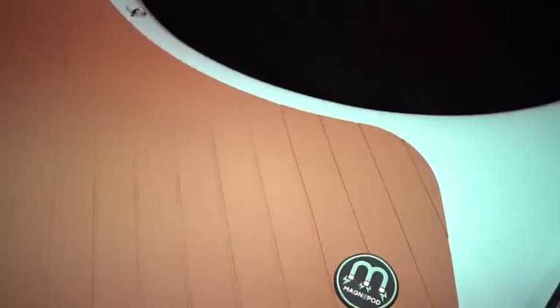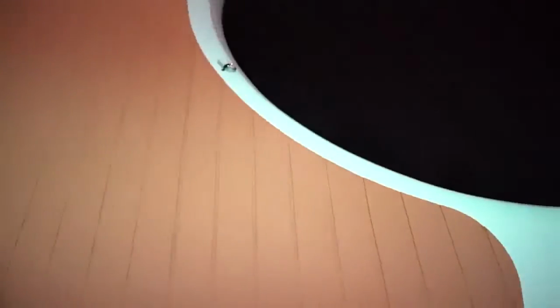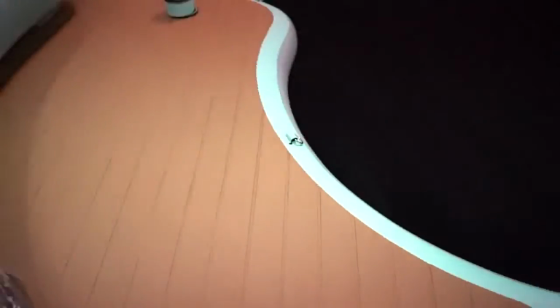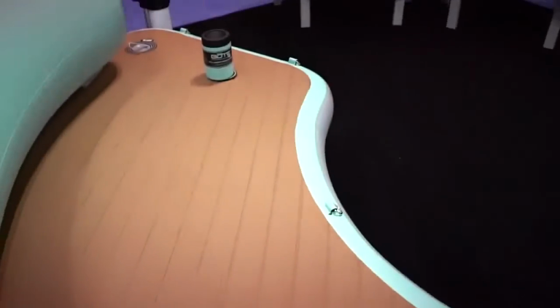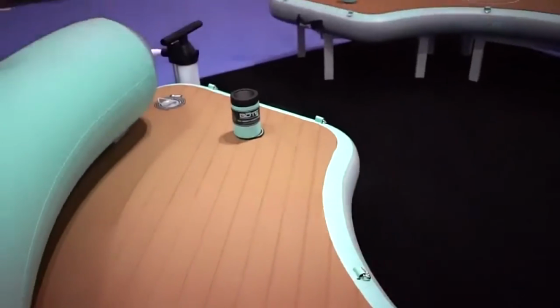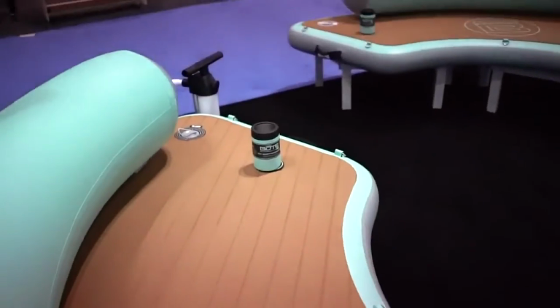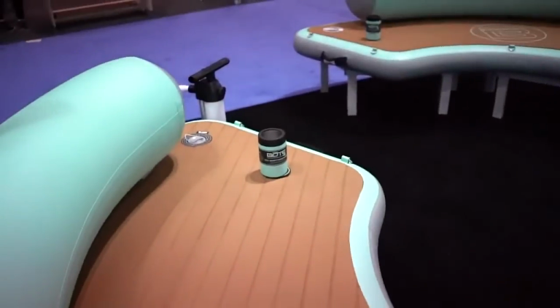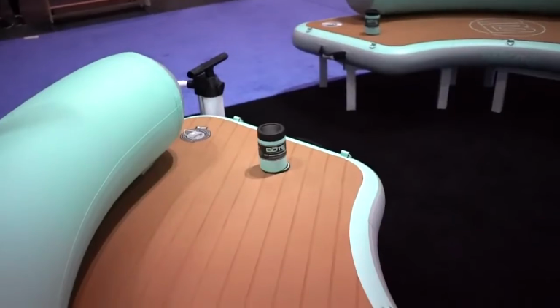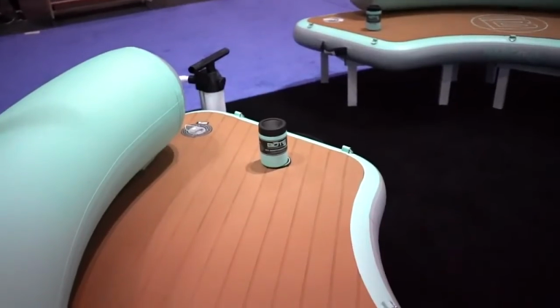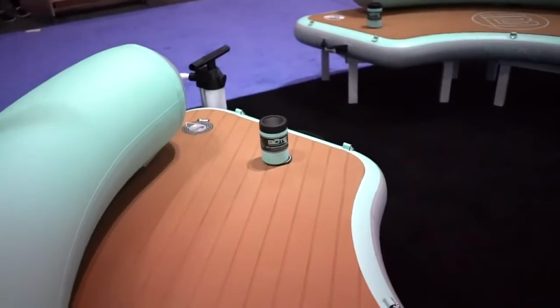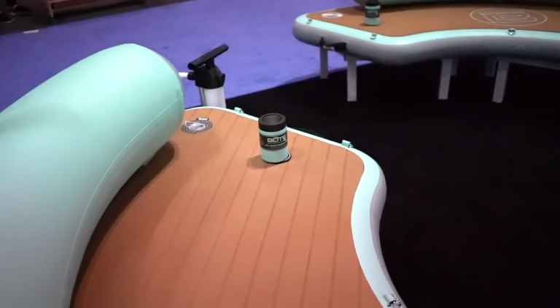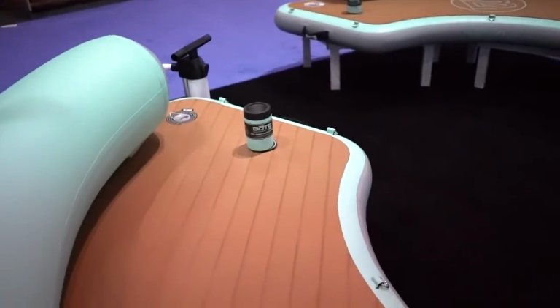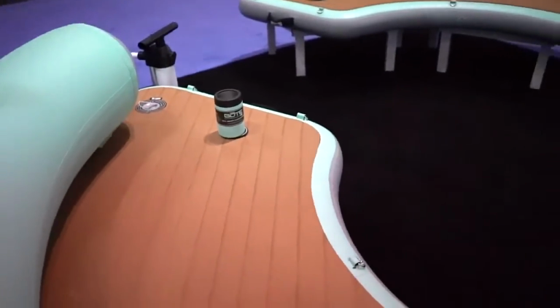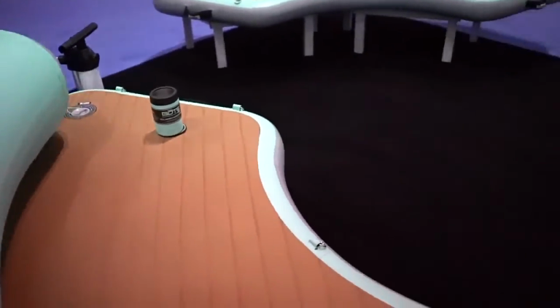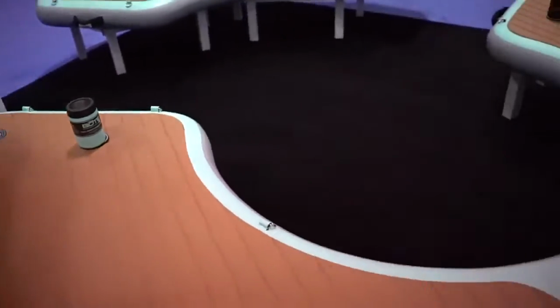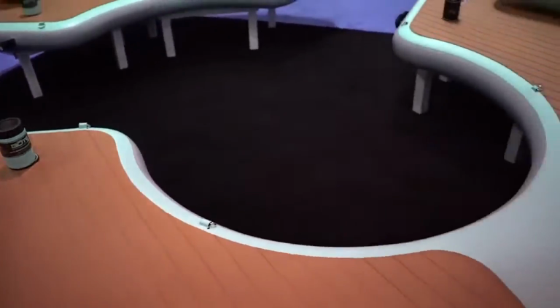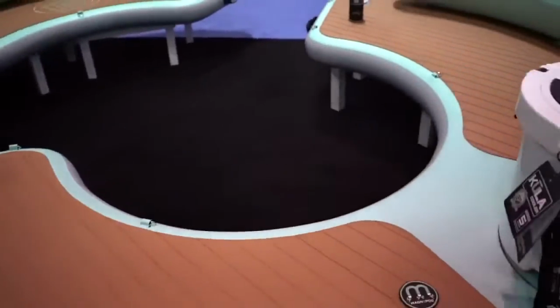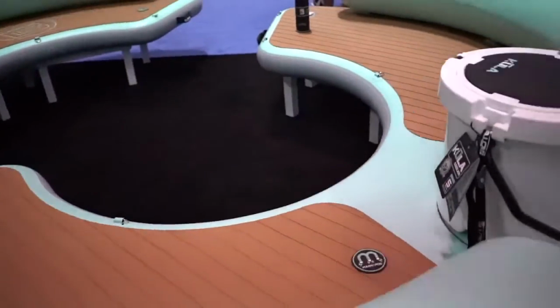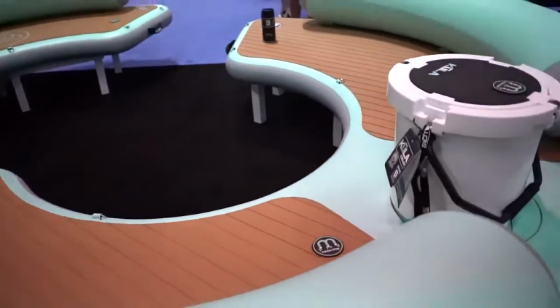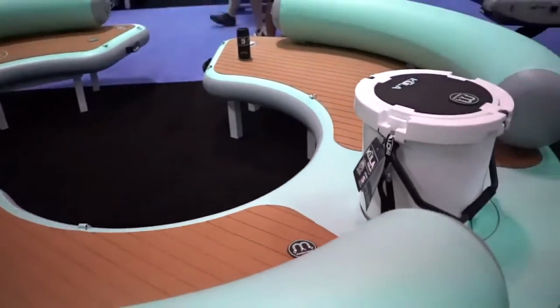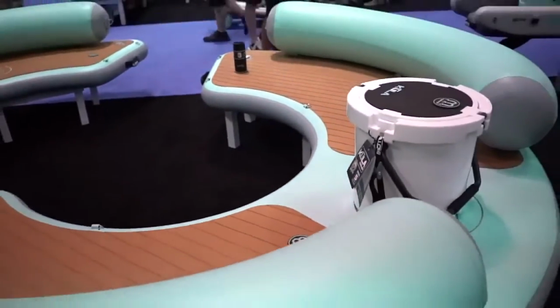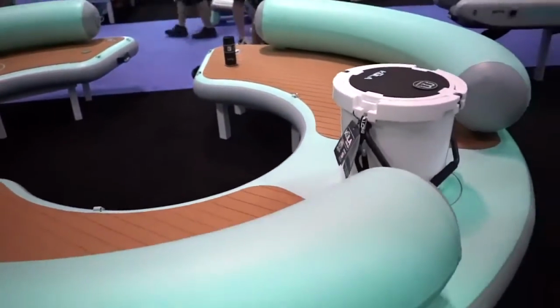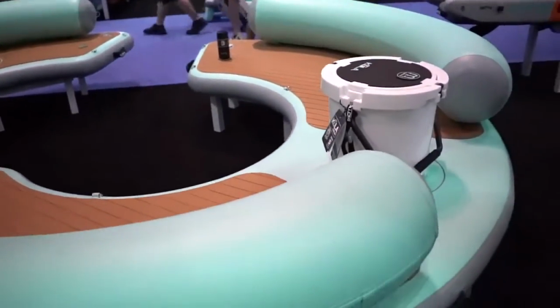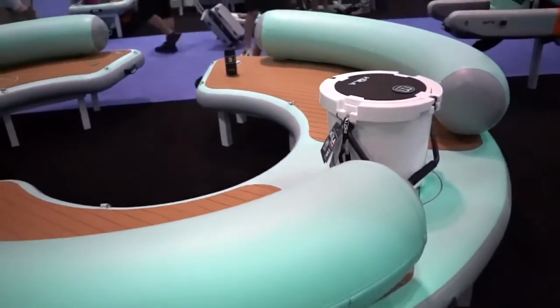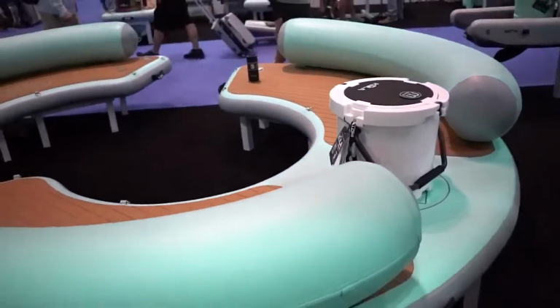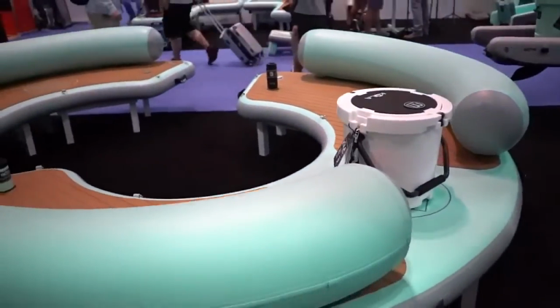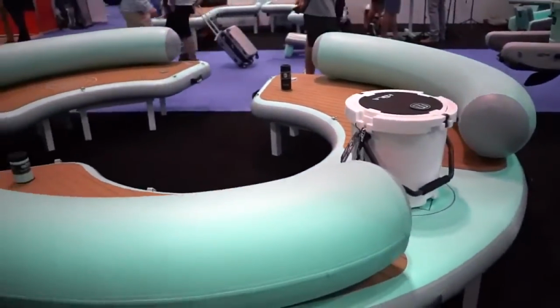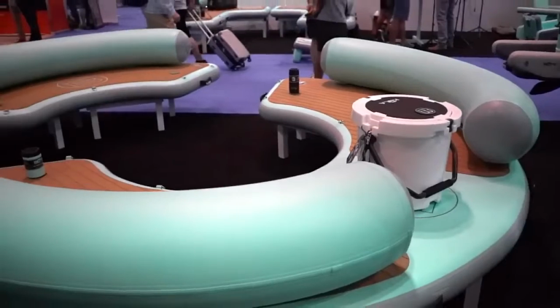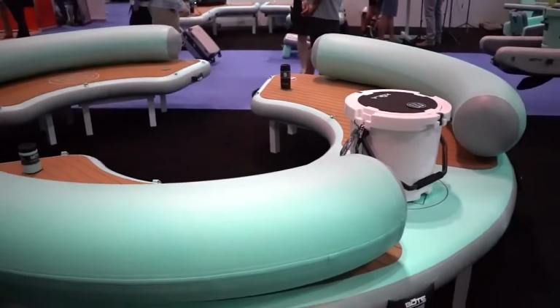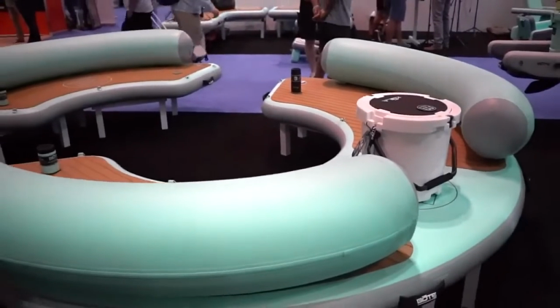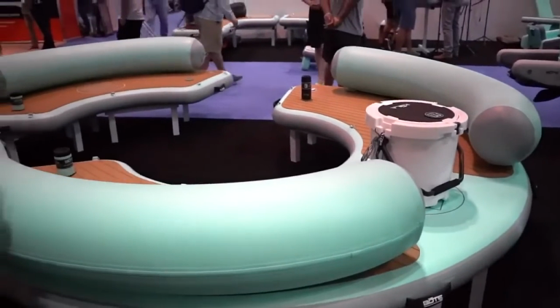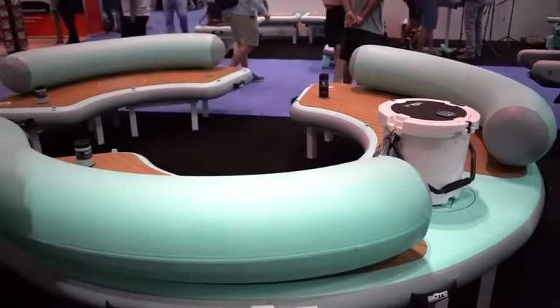The best part about the hangout series is they're all compatible with each other. You can tie them all up together, use them all together, or use them separately.